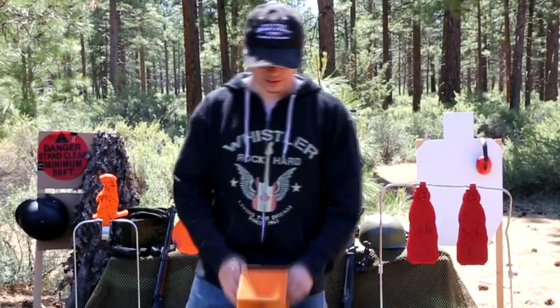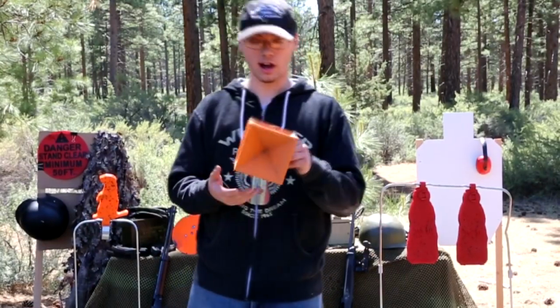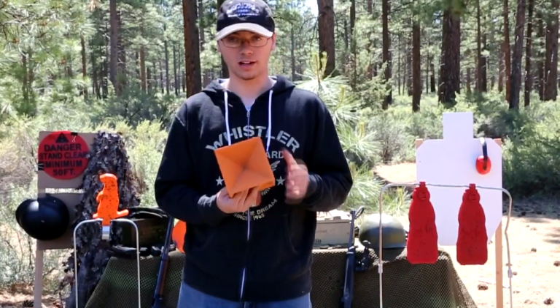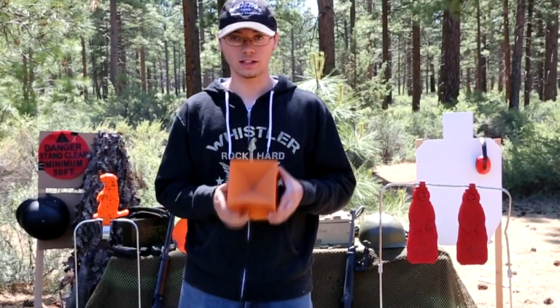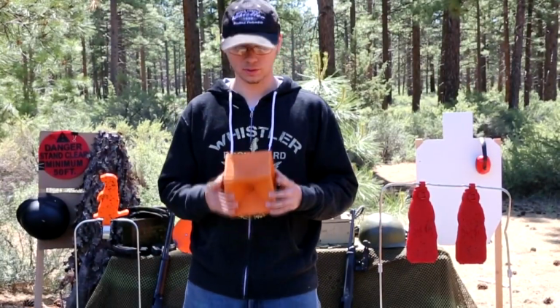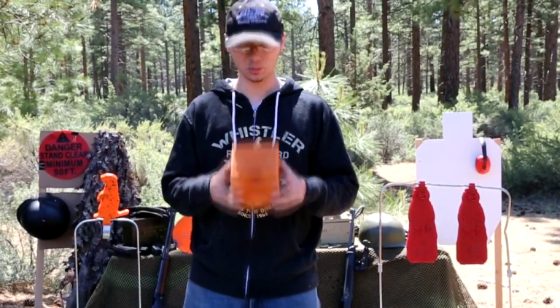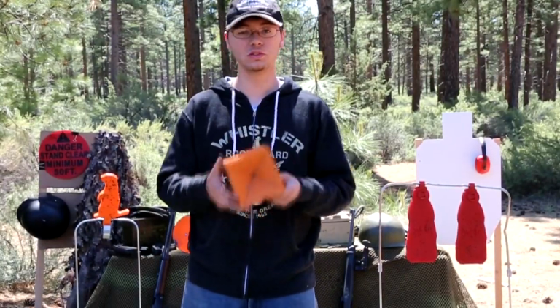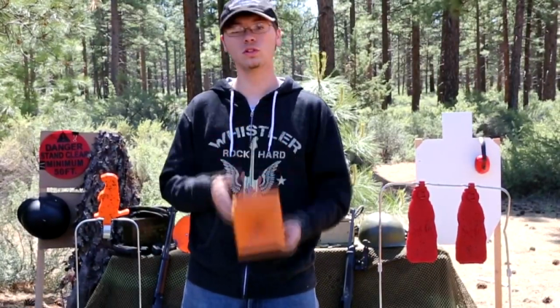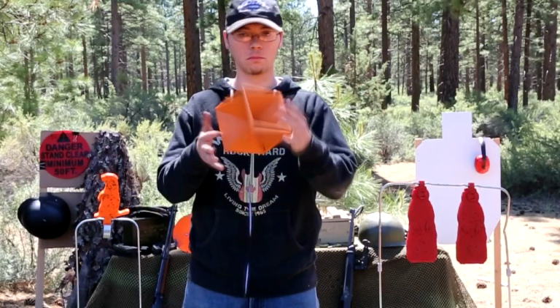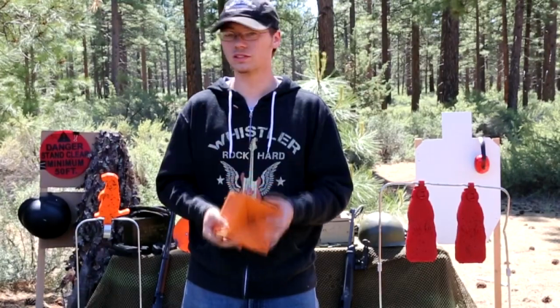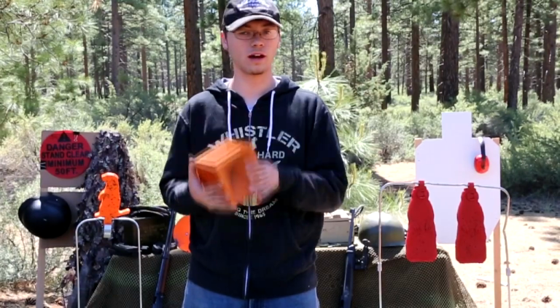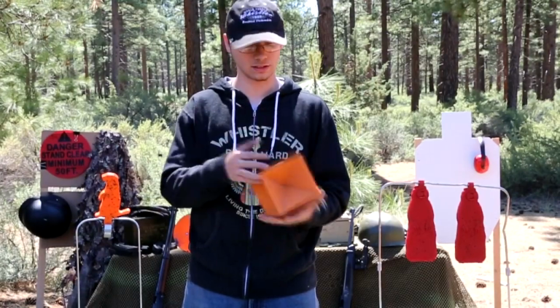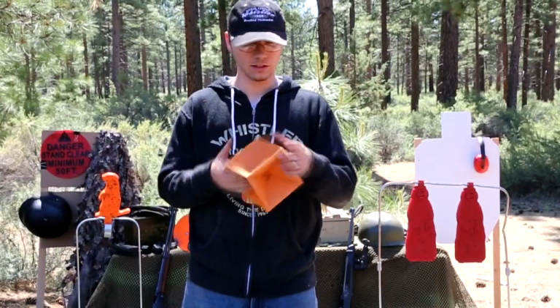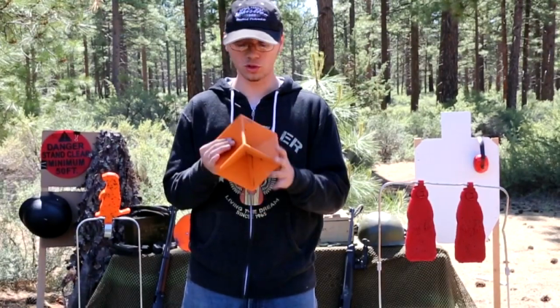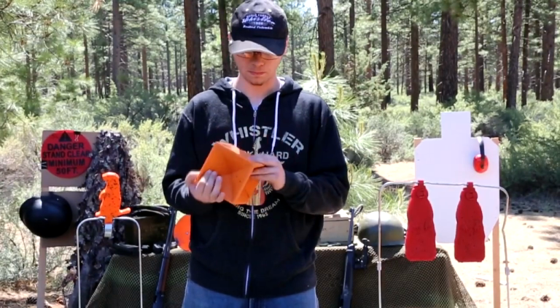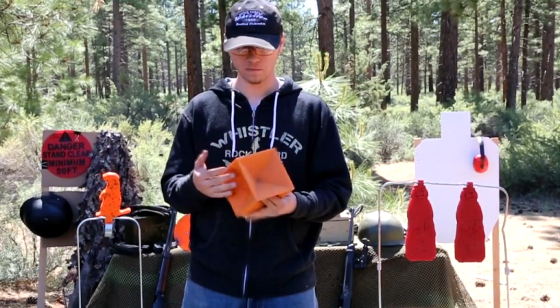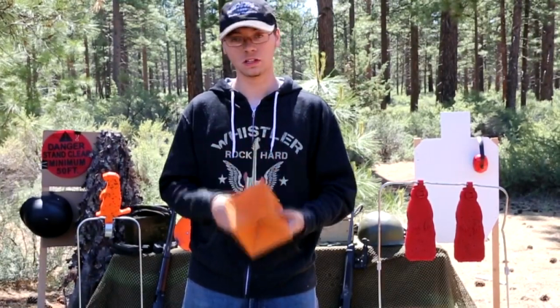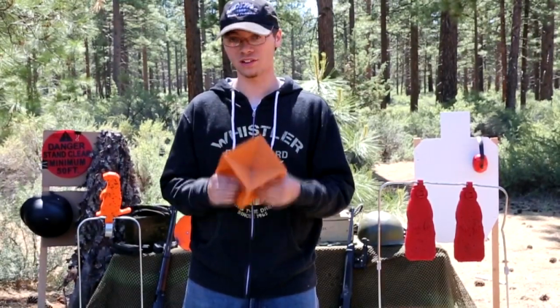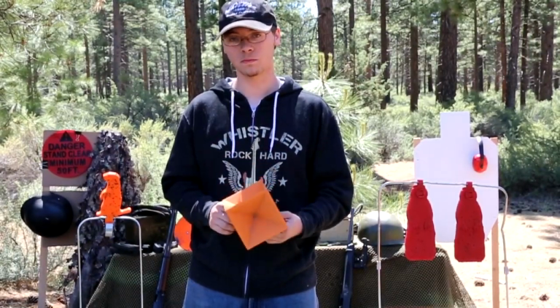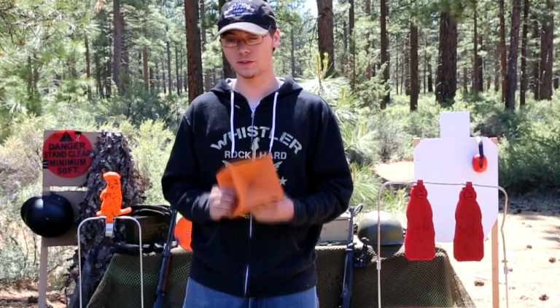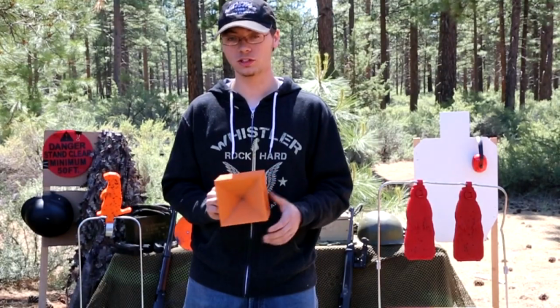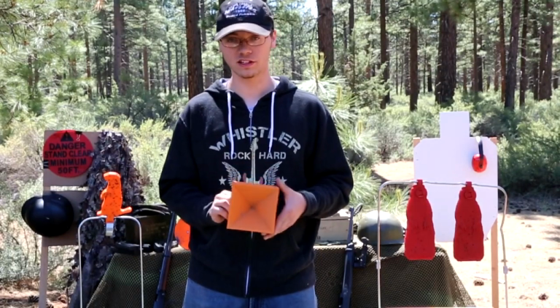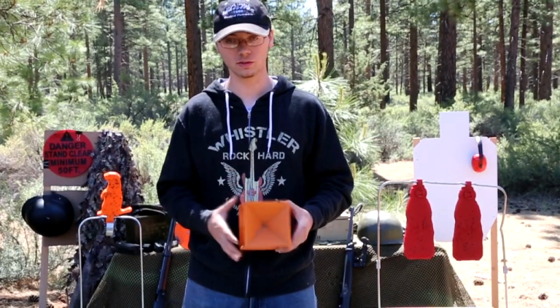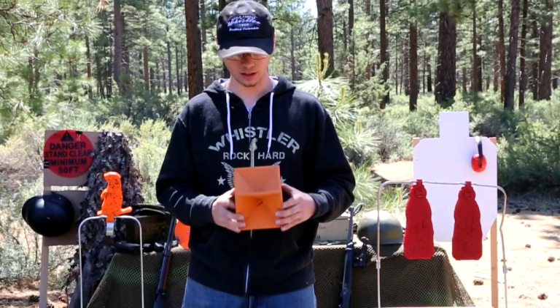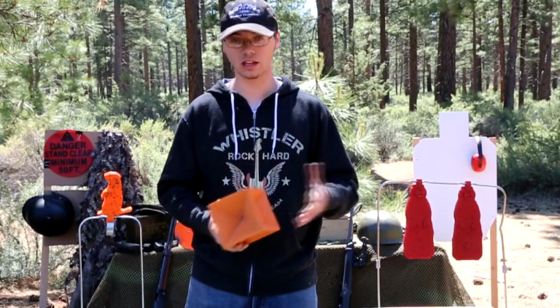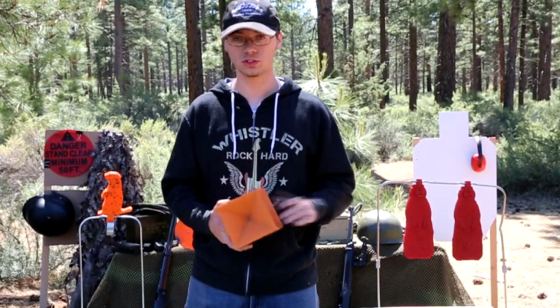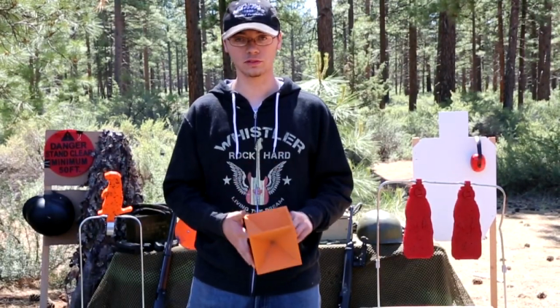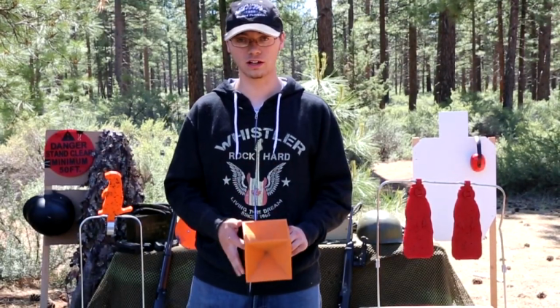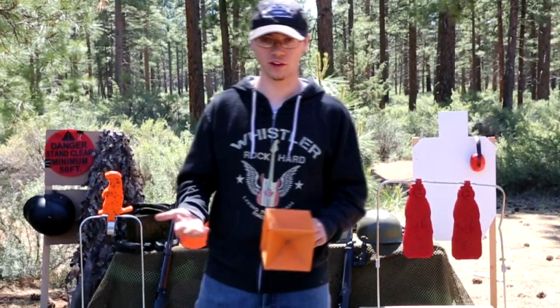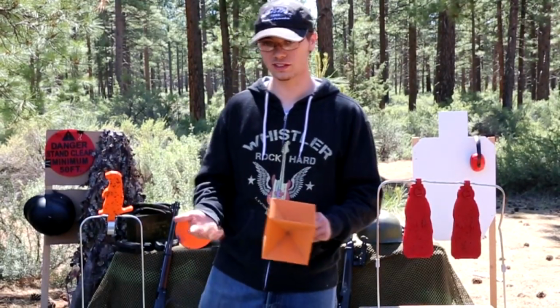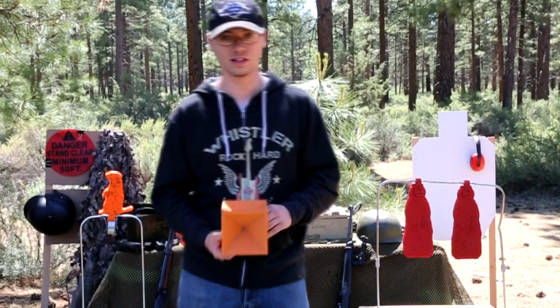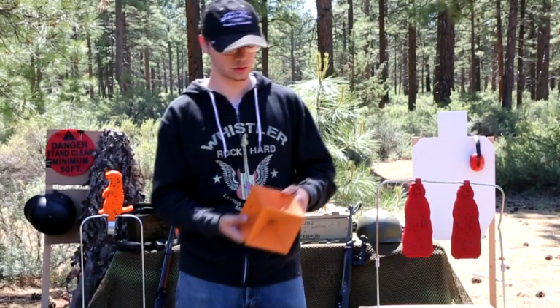This is the hot box right here. What it's supposed to do is you shoot it and it bounces around and moves. Honestly, I've not had too much luck with that, but then again I've been shooting at it with a .556 and .22s.